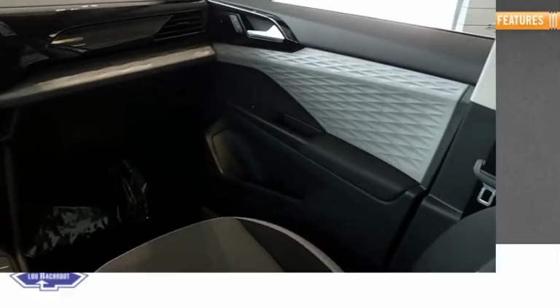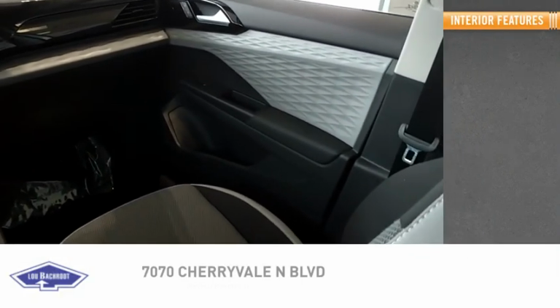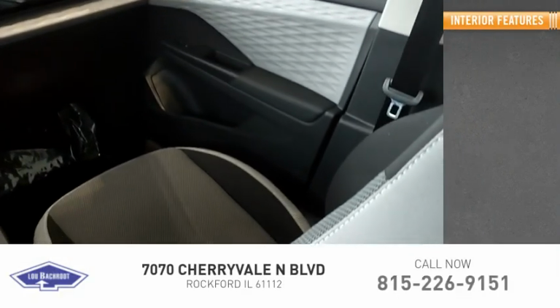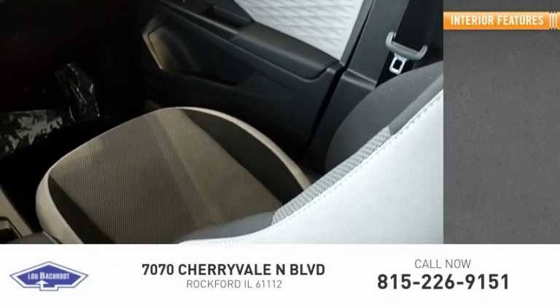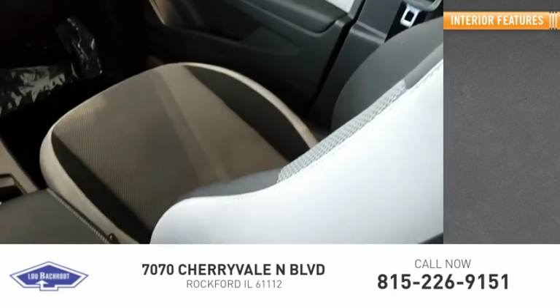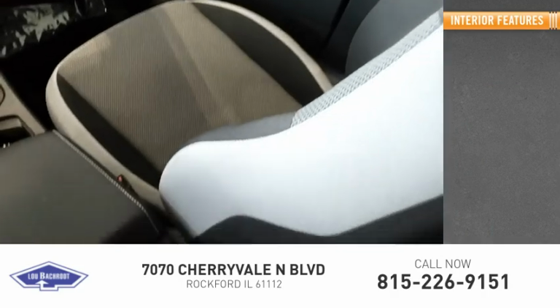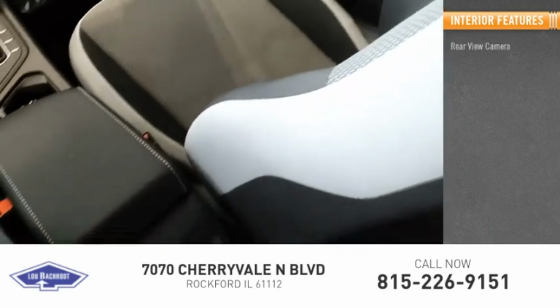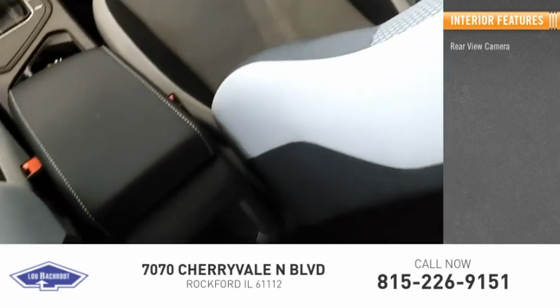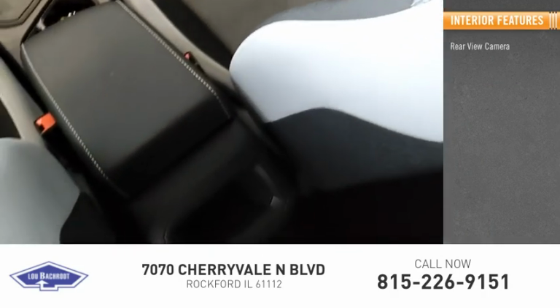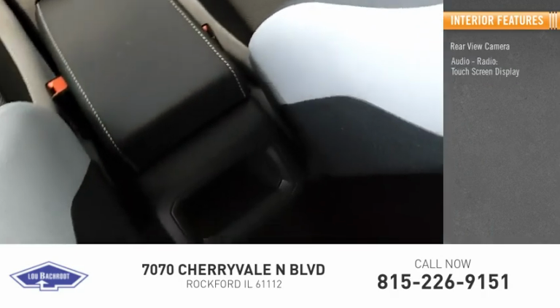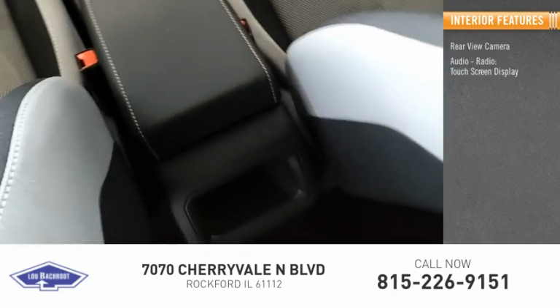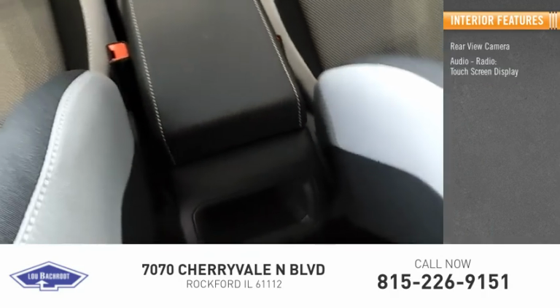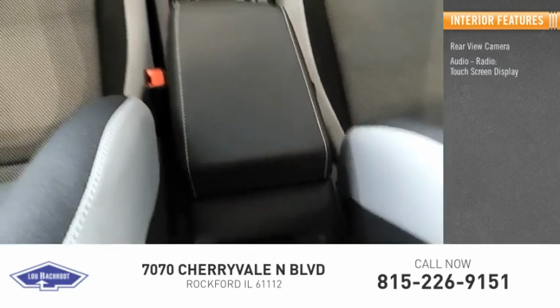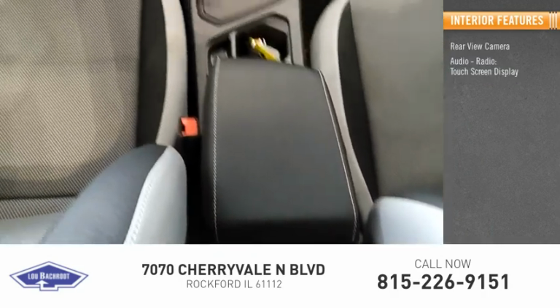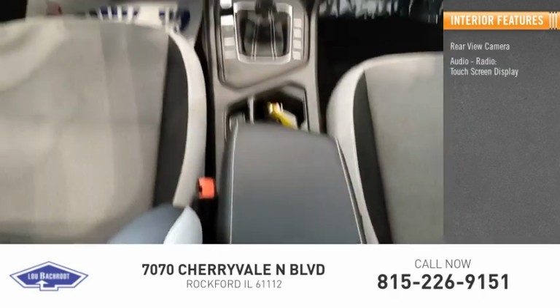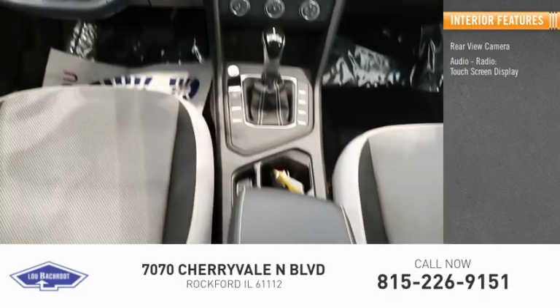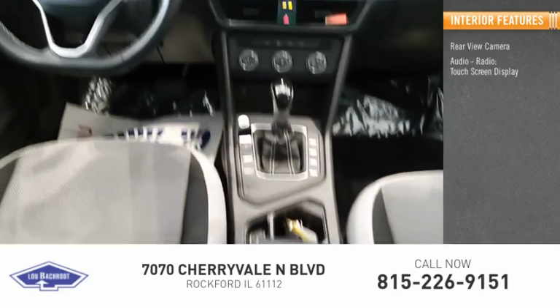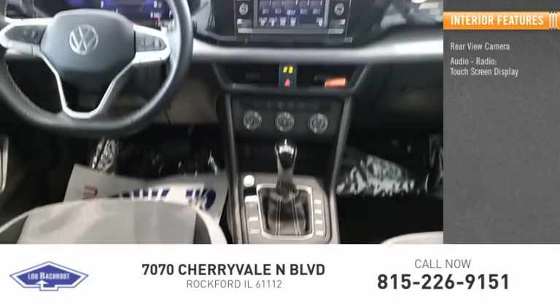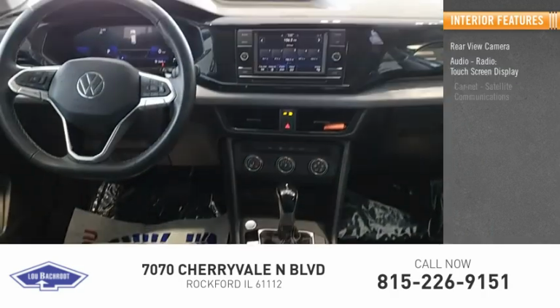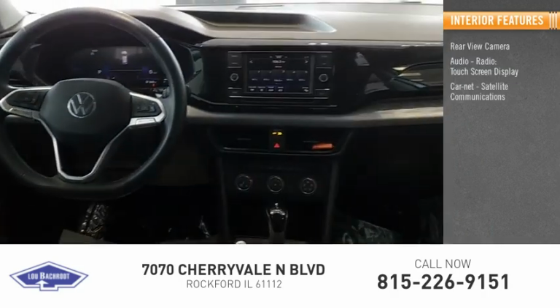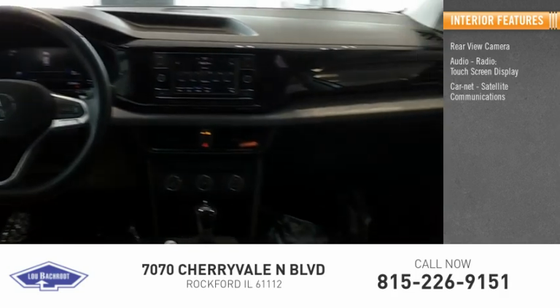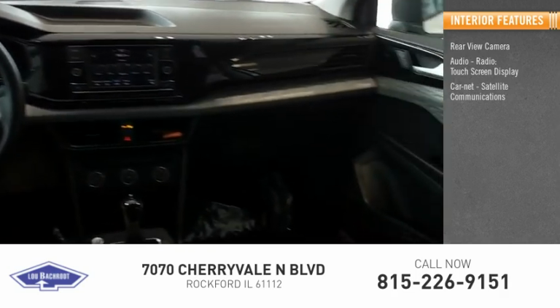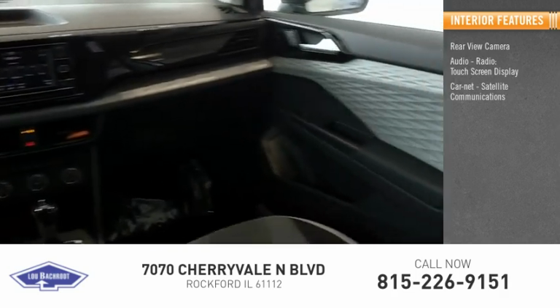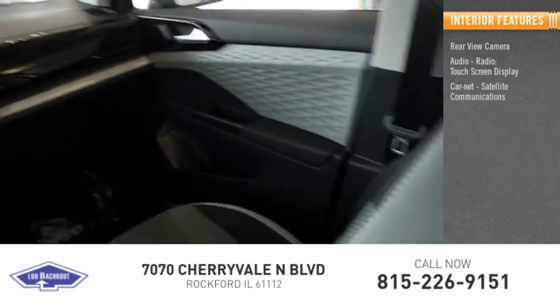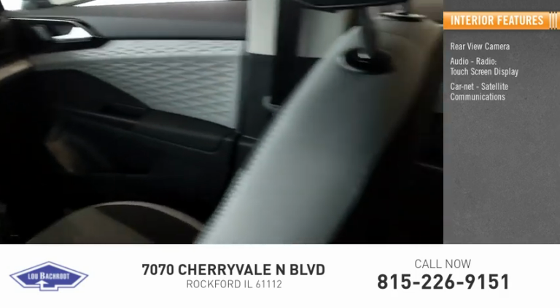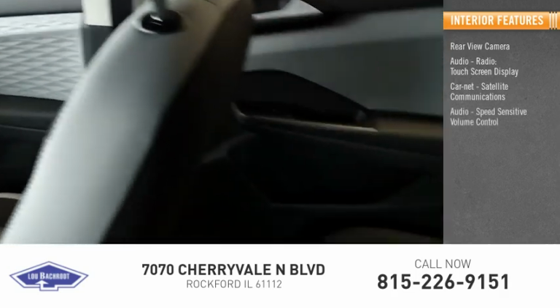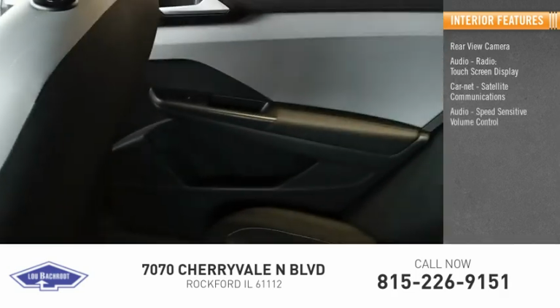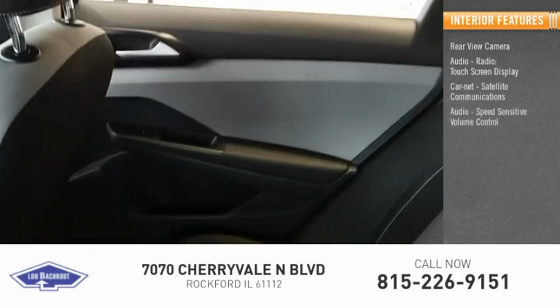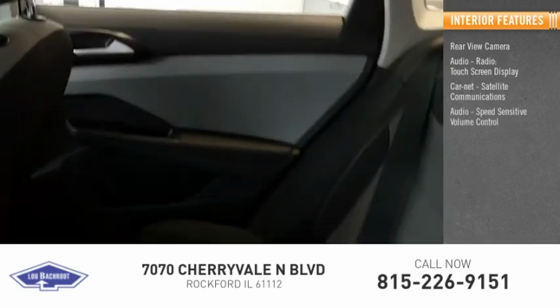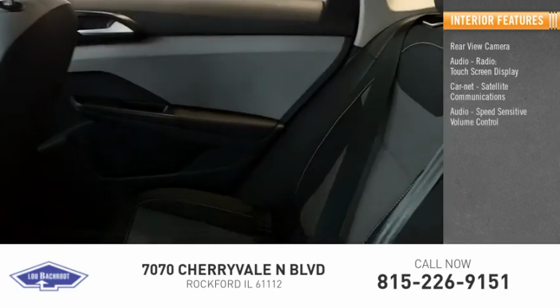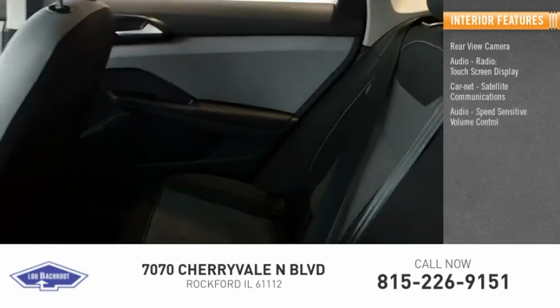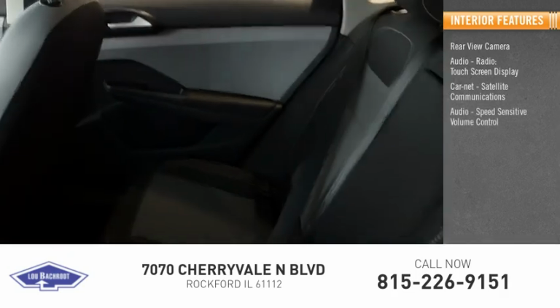Inside you'll find a rear view camera, audio radio, touch screen display, car net, satellite communications, audio, and speed sensitive volume control.